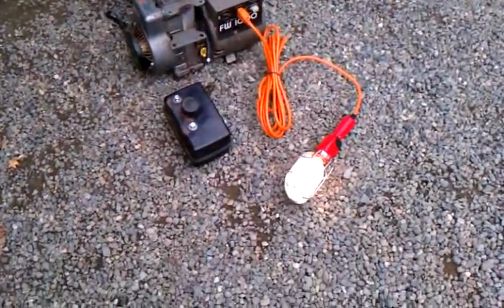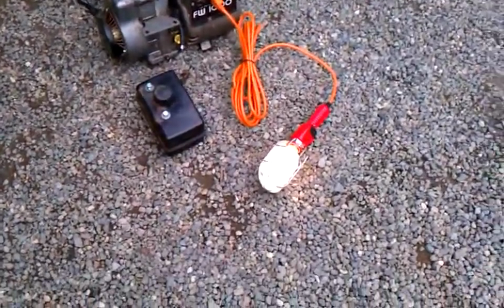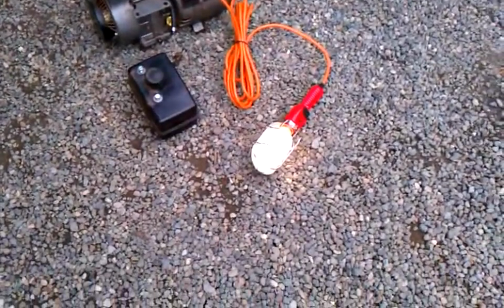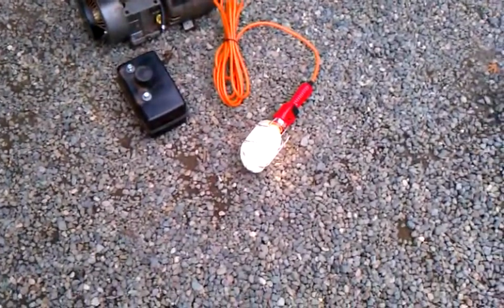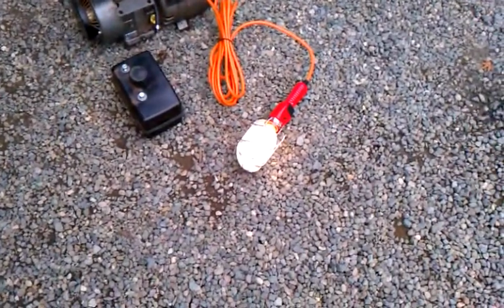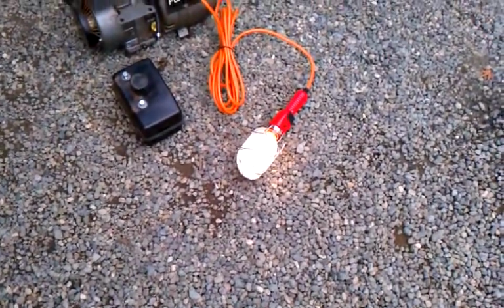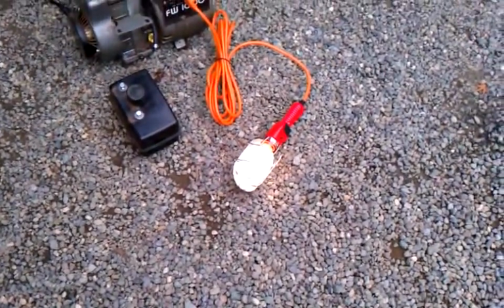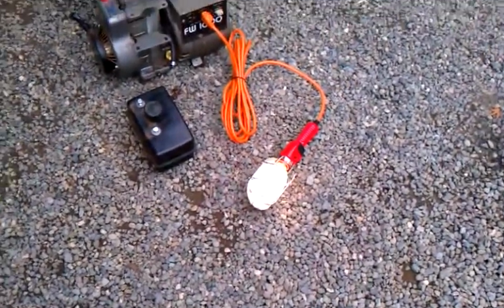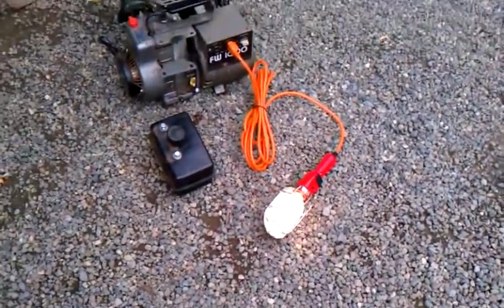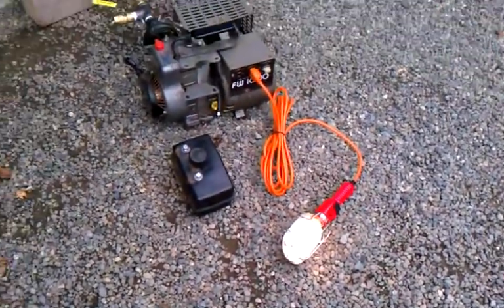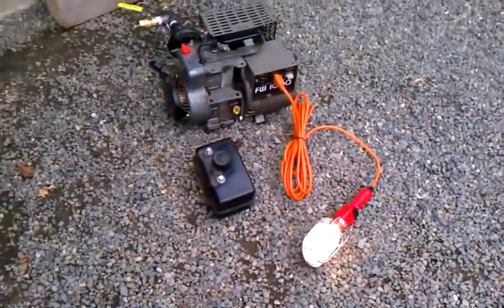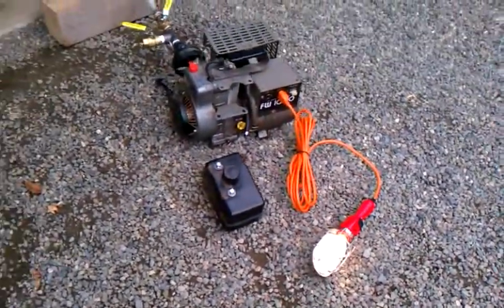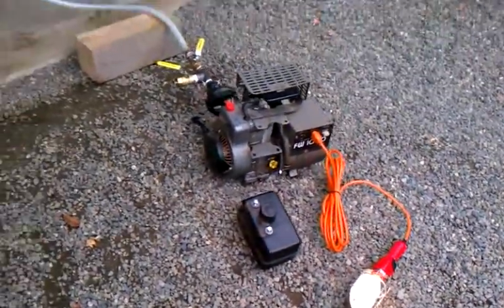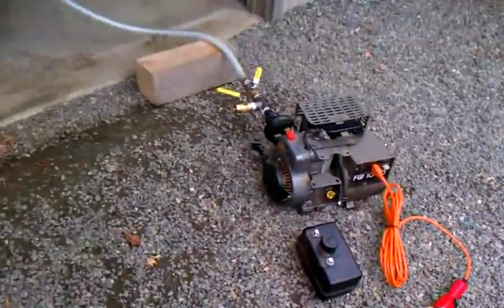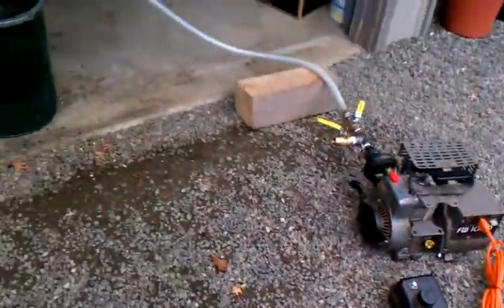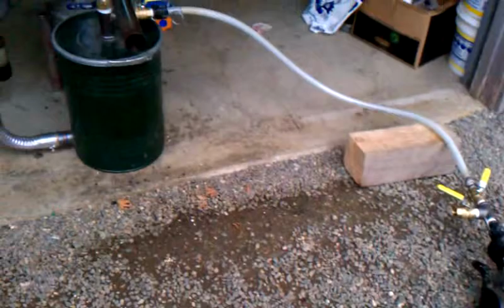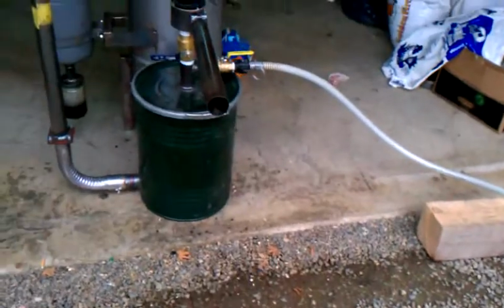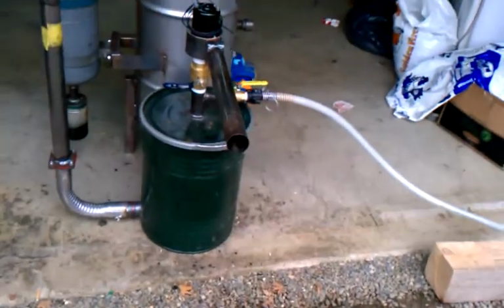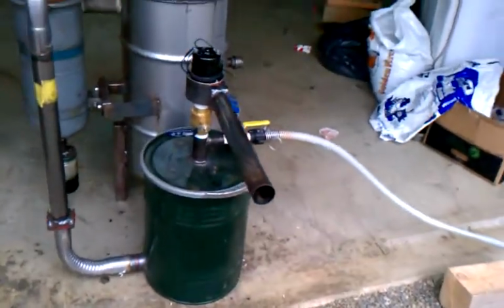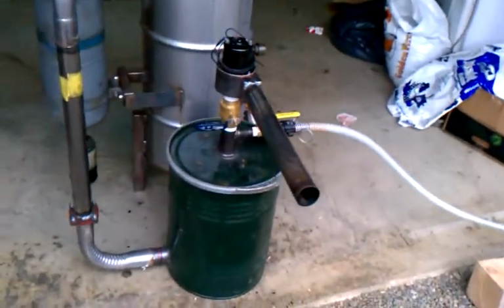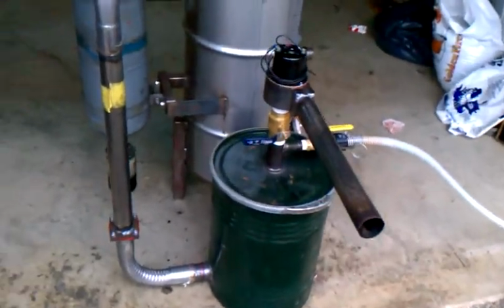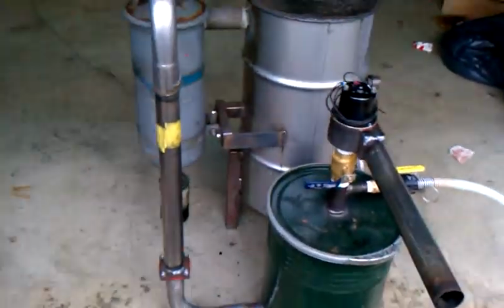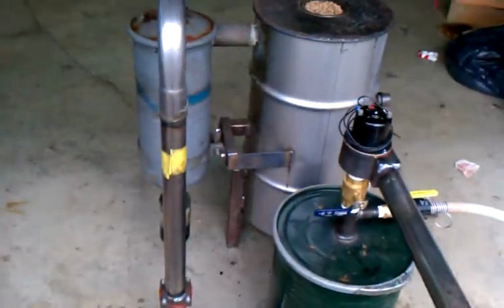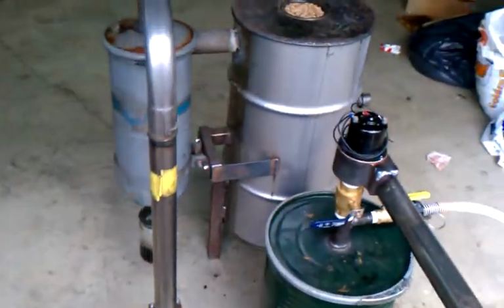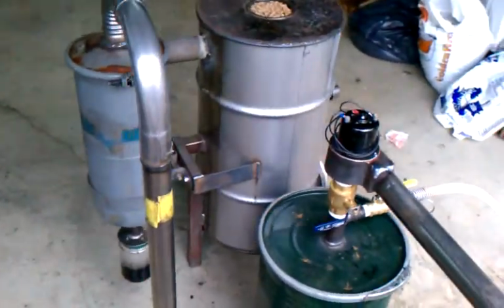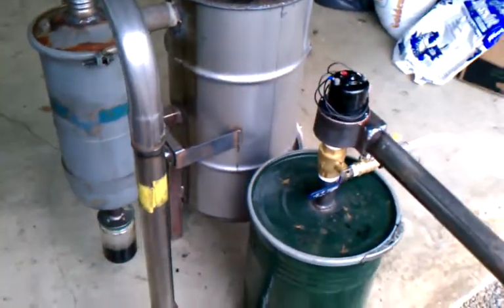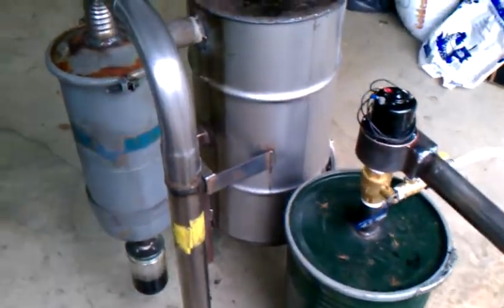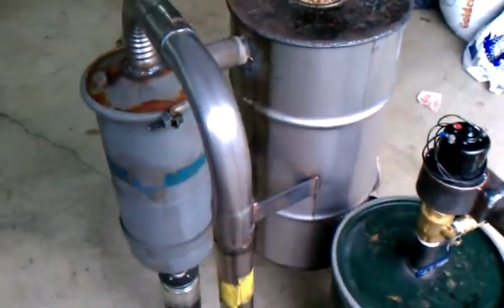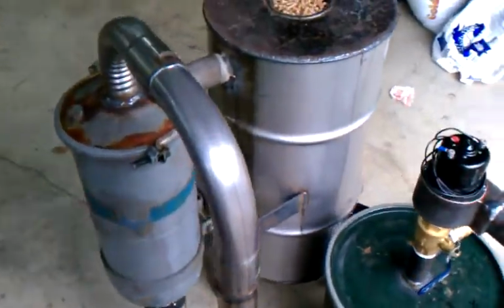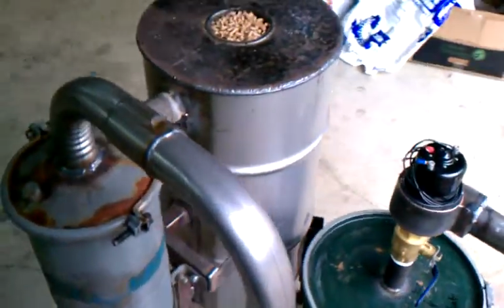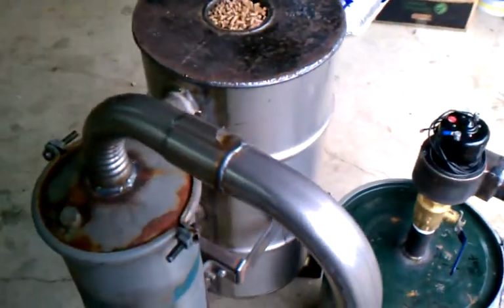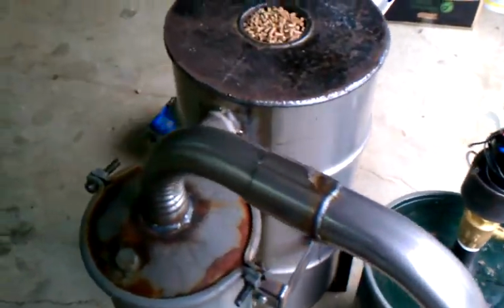You can see the light still on there — had that plugged in the whole time. And the generator, the gas fire here is running it.